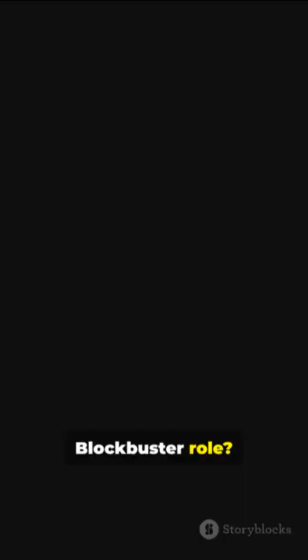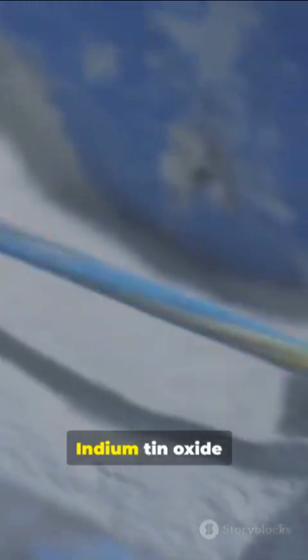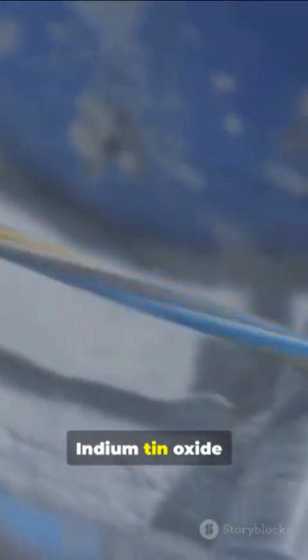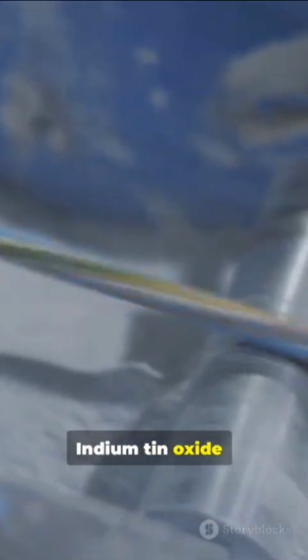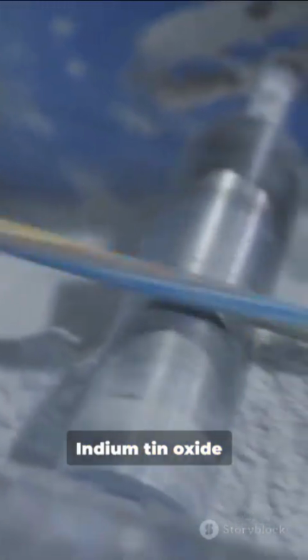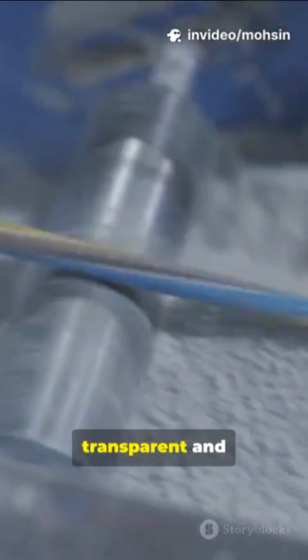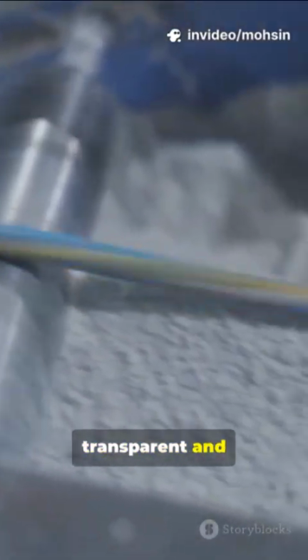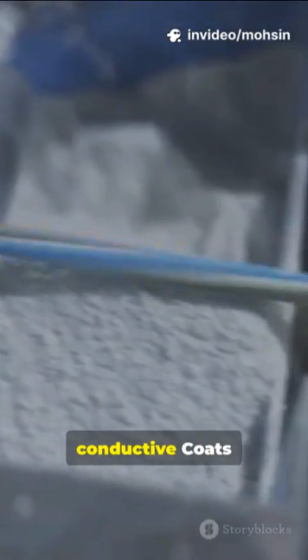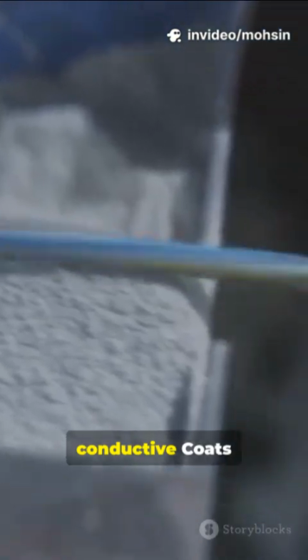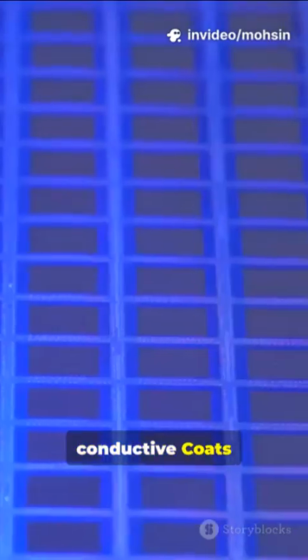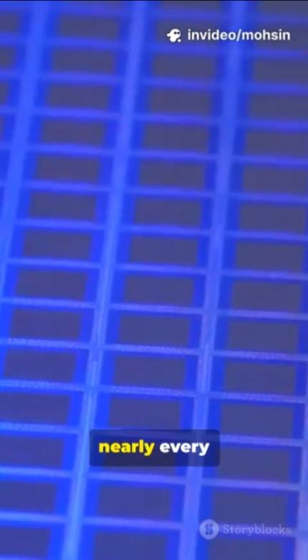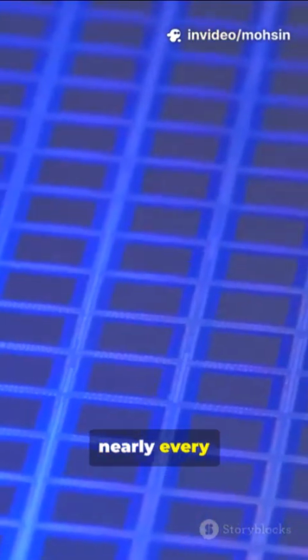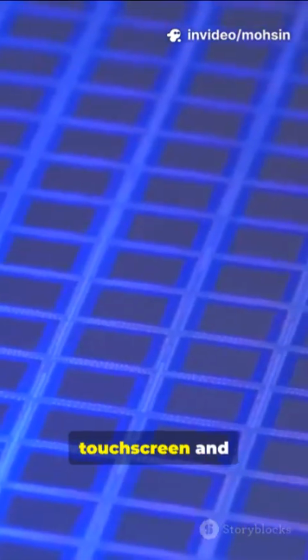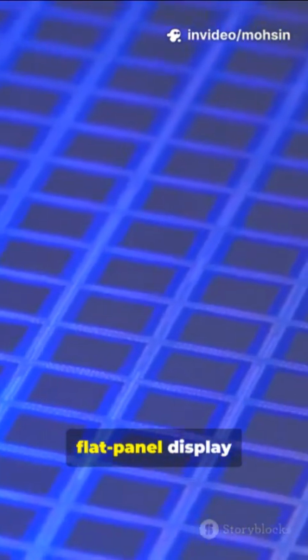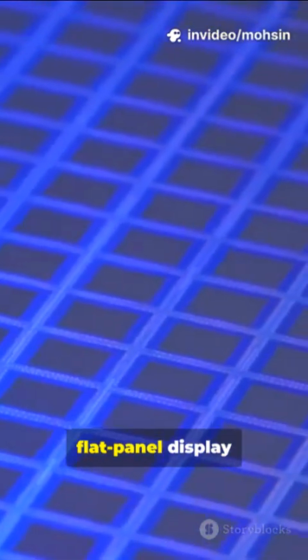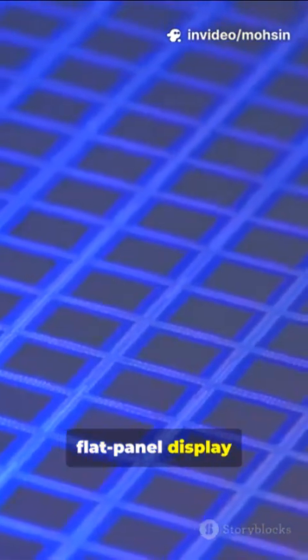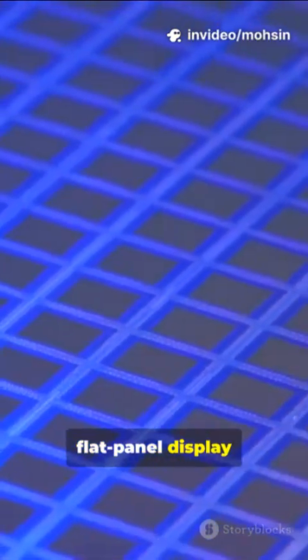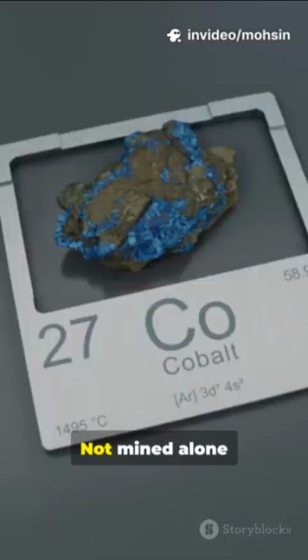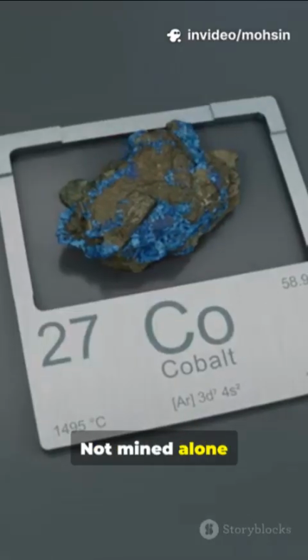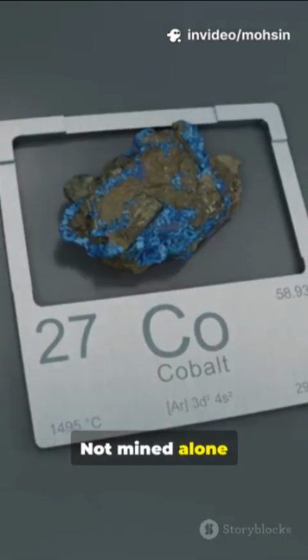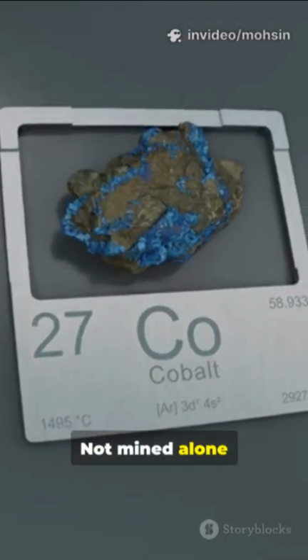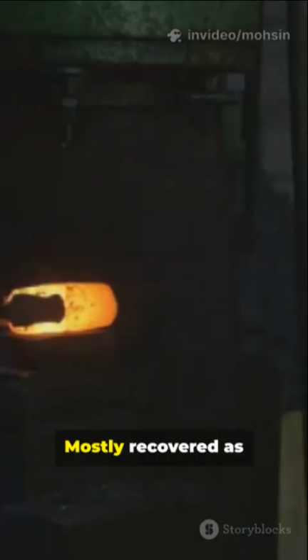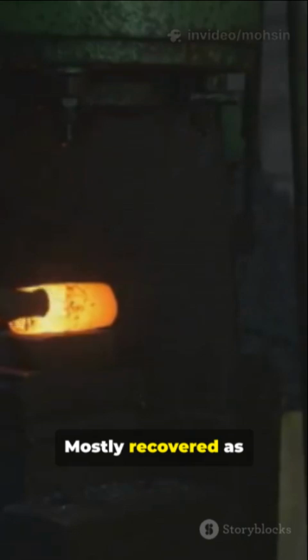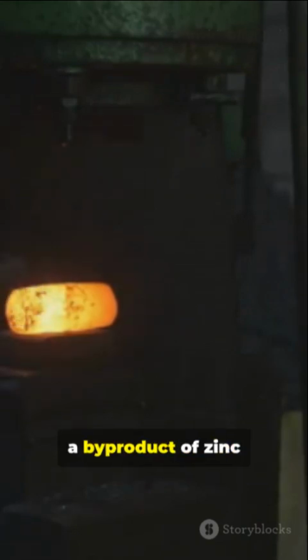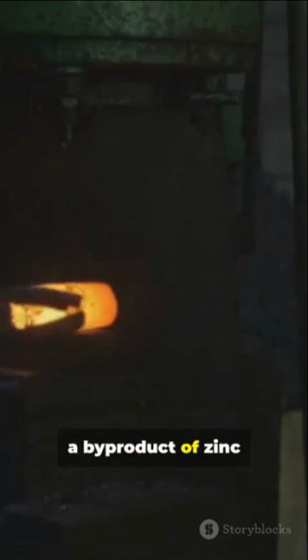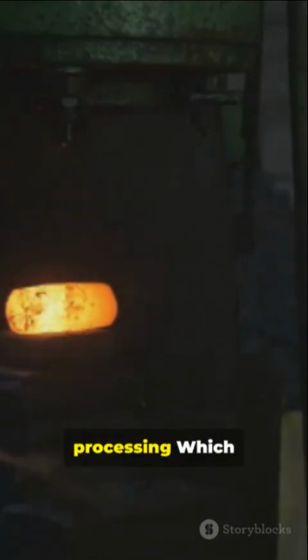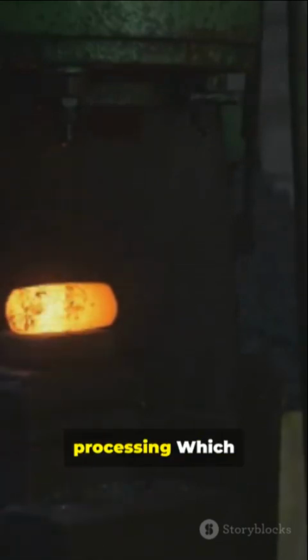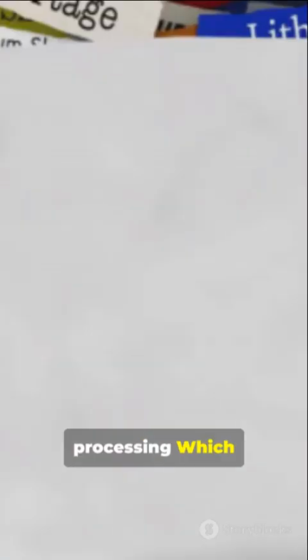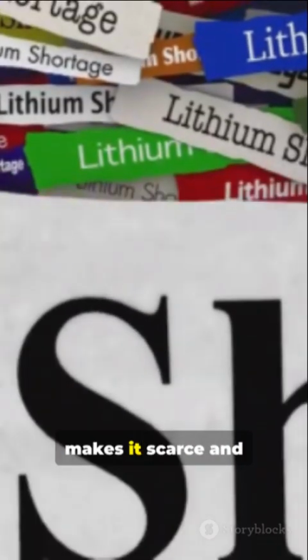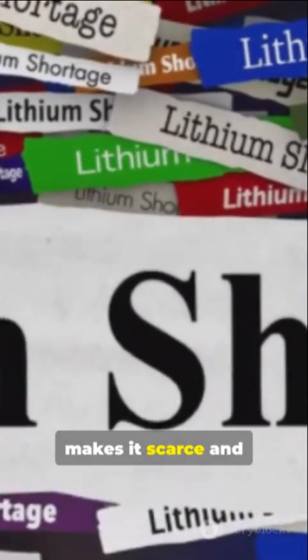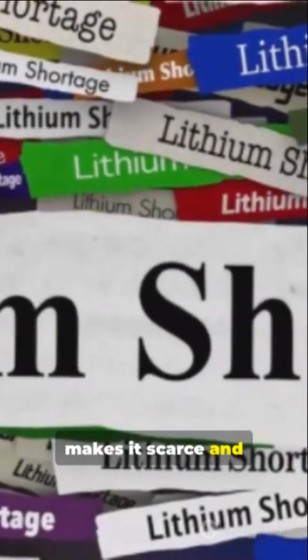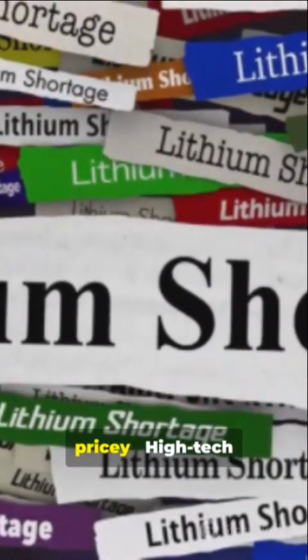Indium tin oxide: transparent and conductive, it coats nearly every touch screen and flat panel display. Indium isn't mined alone — it's mostly recovered as a byproduct of zinc processing, which makes it scarce and pricey.